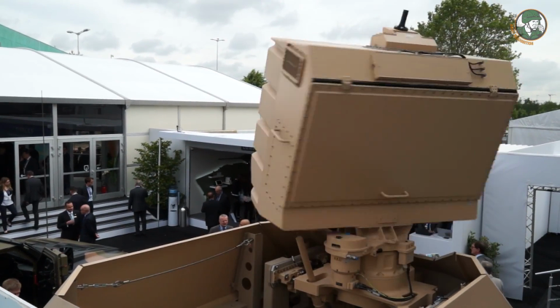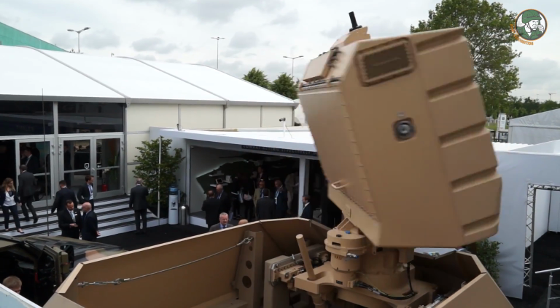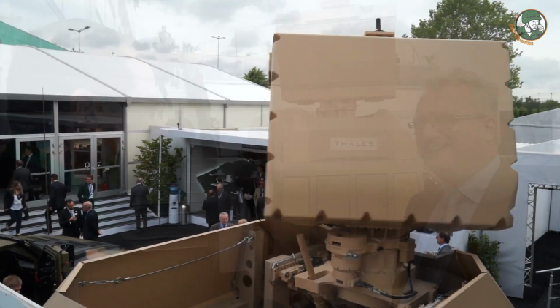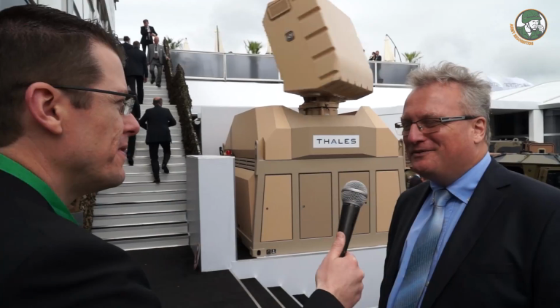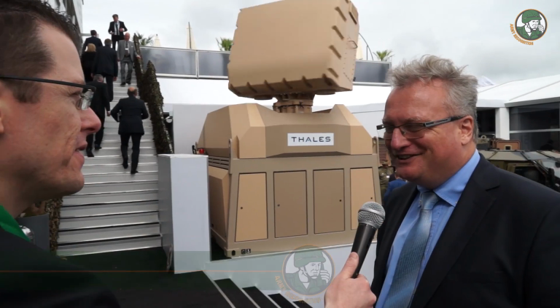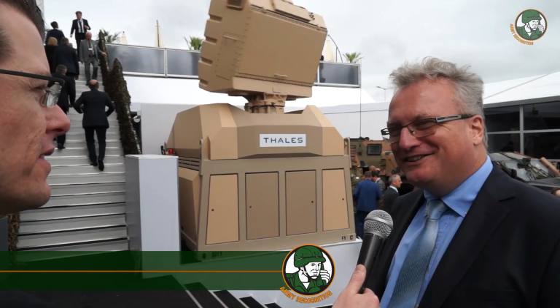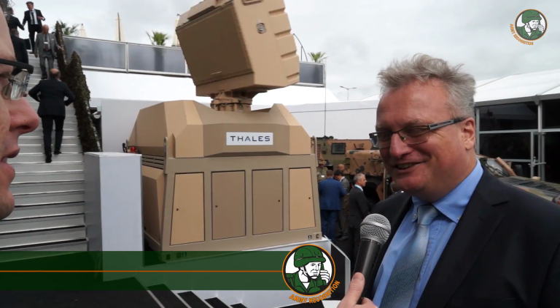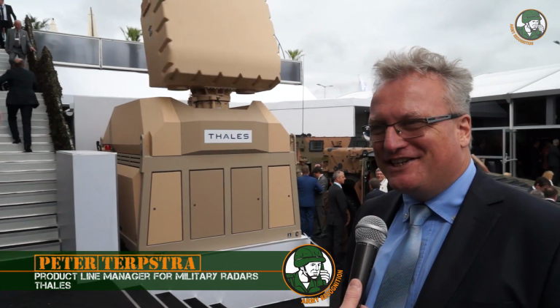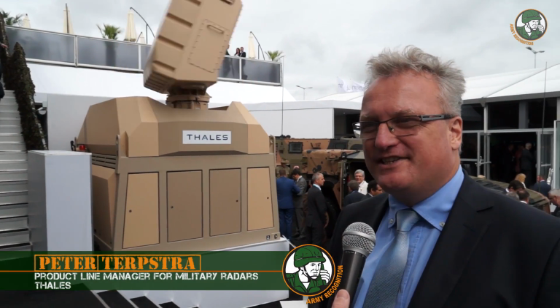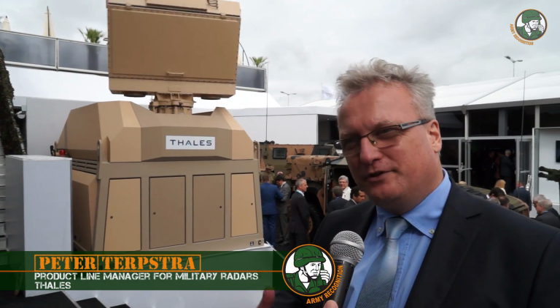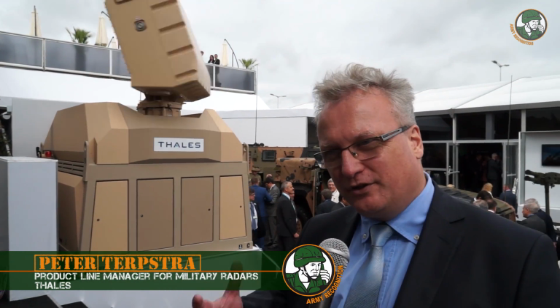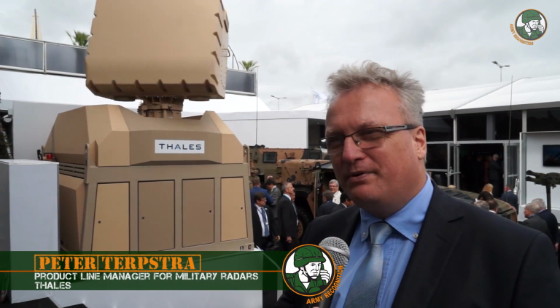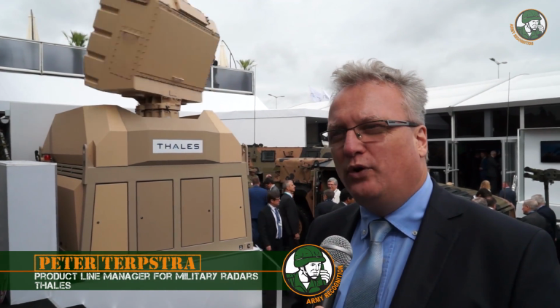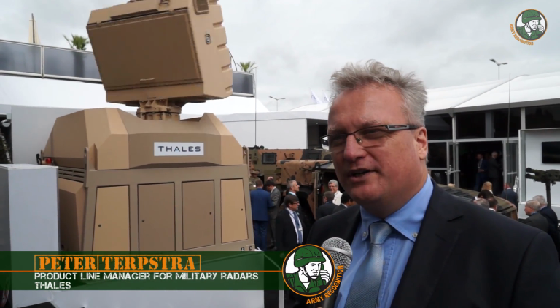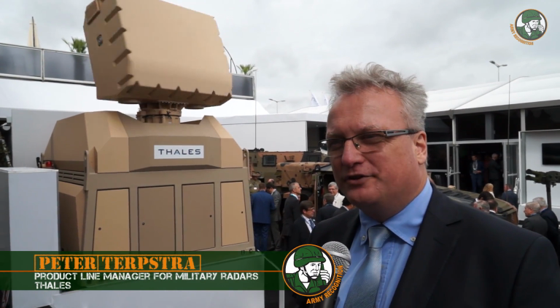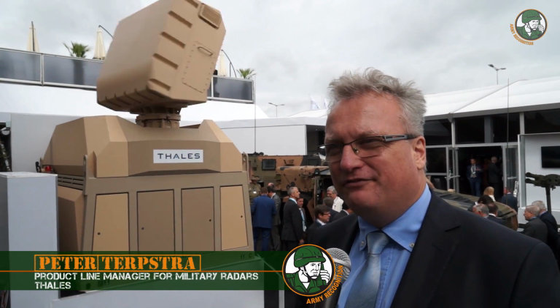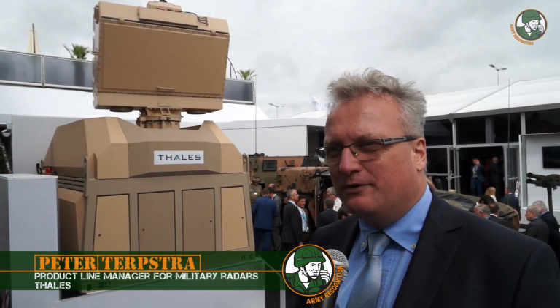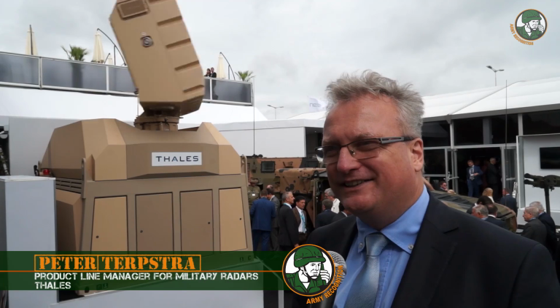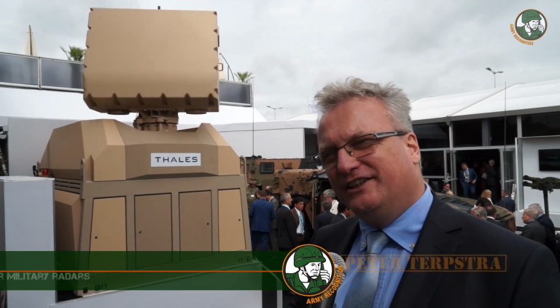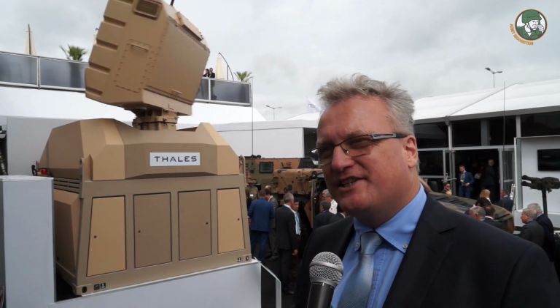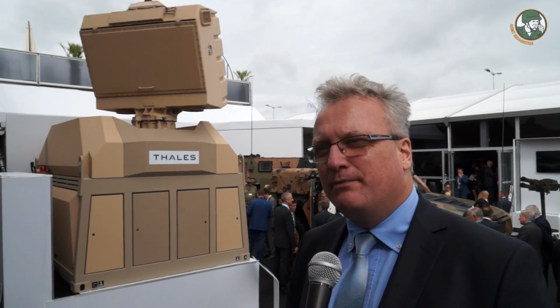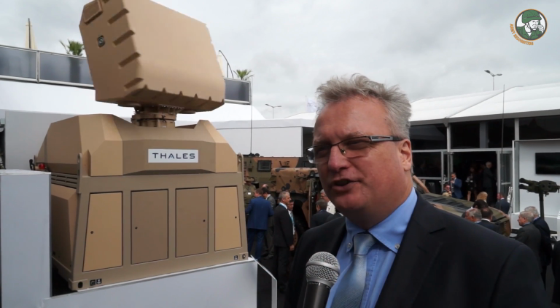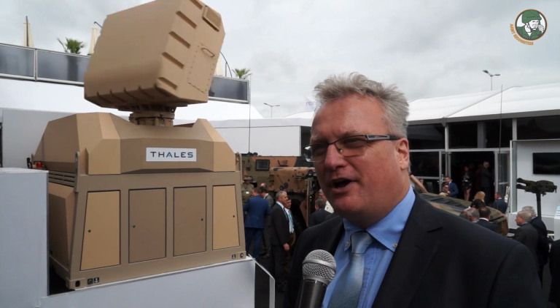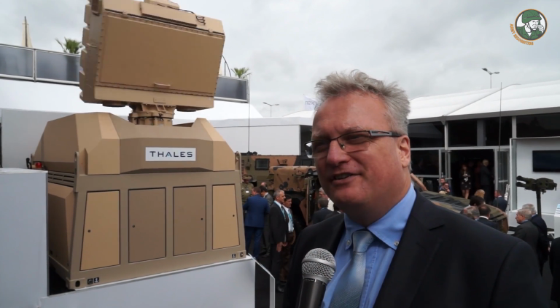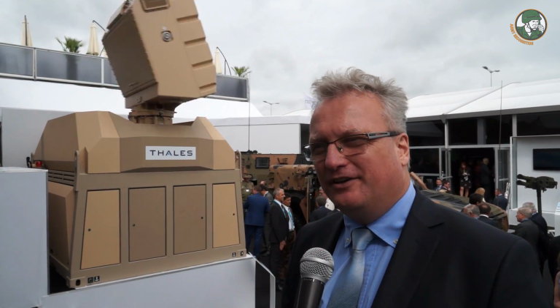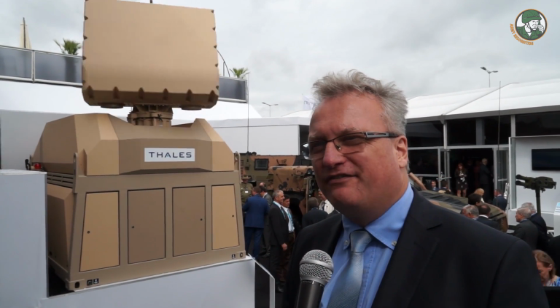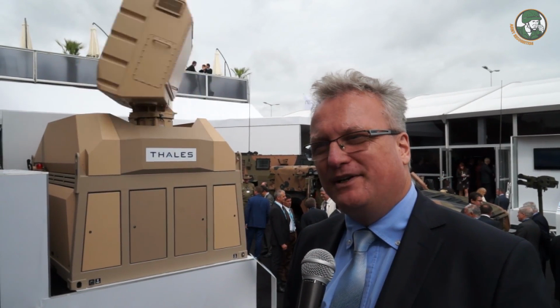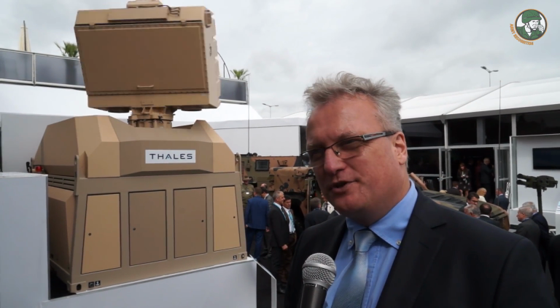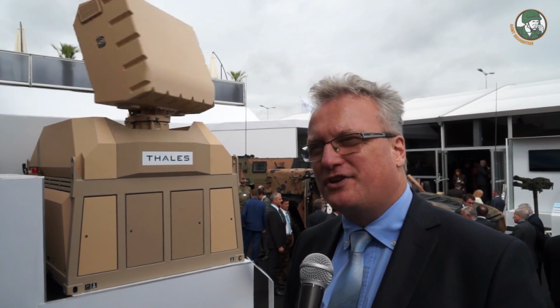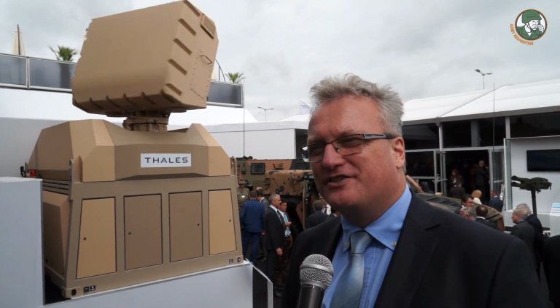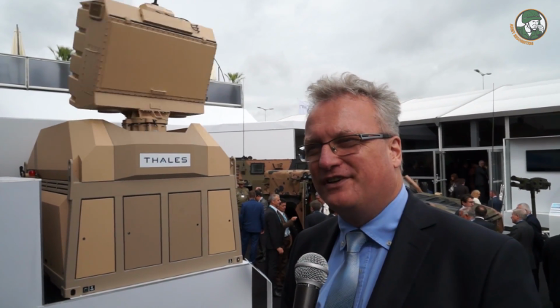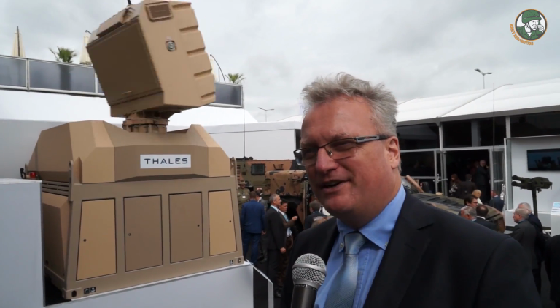This GM60 is now the complete all-in-one version, very compact, and it's the latest member of the Groundmaster radar family, which was of course highly successful in the past.